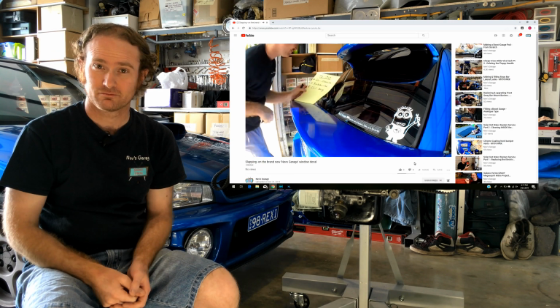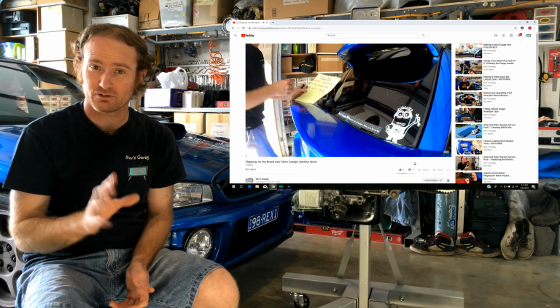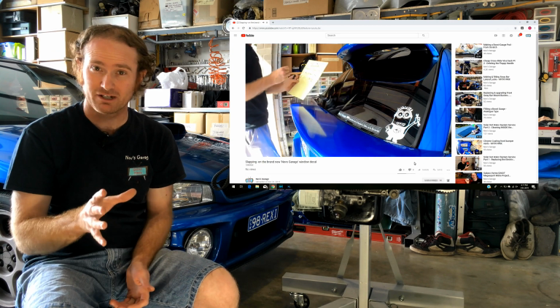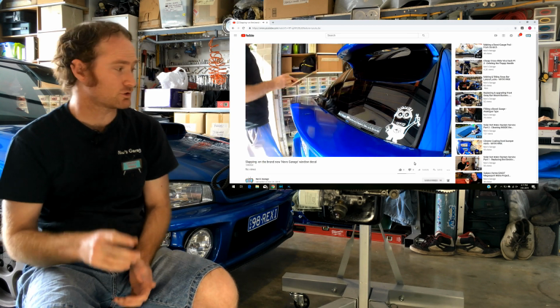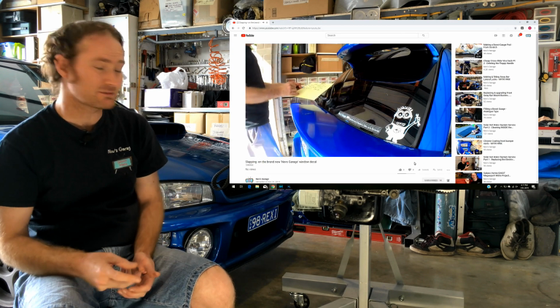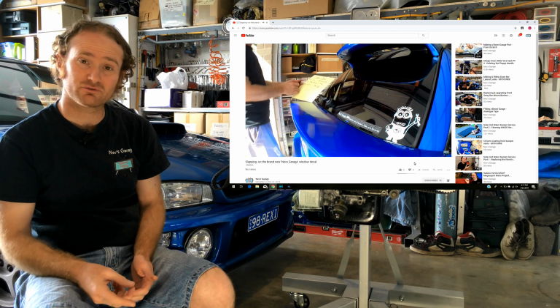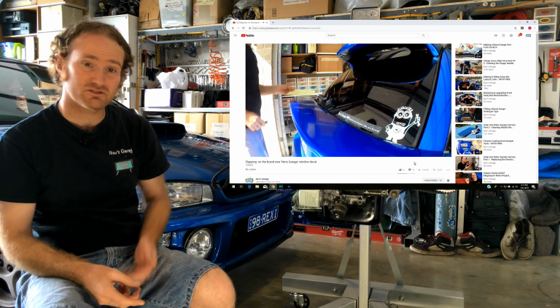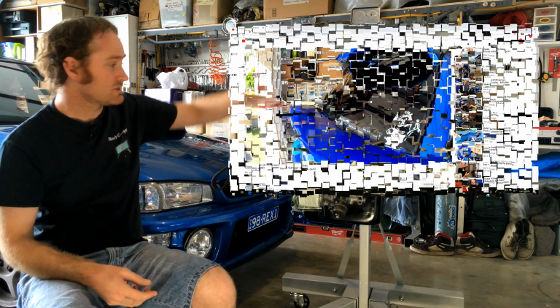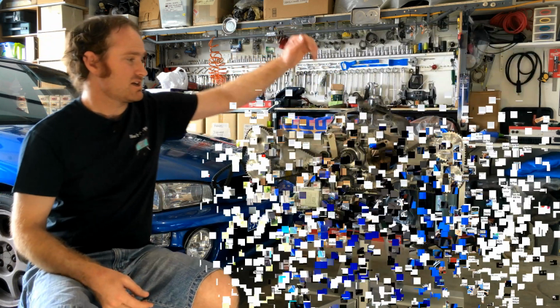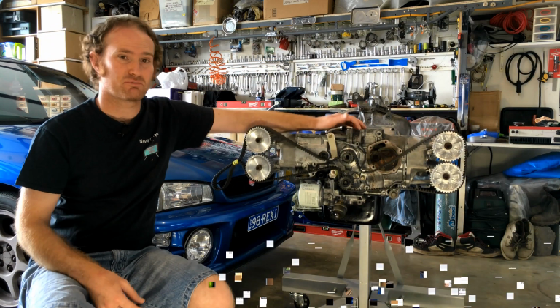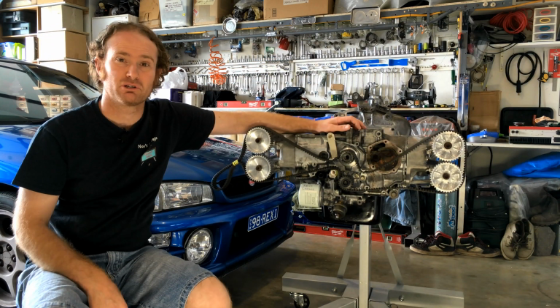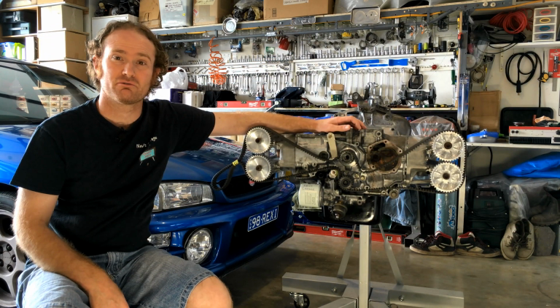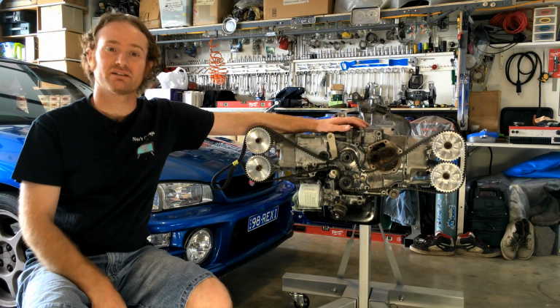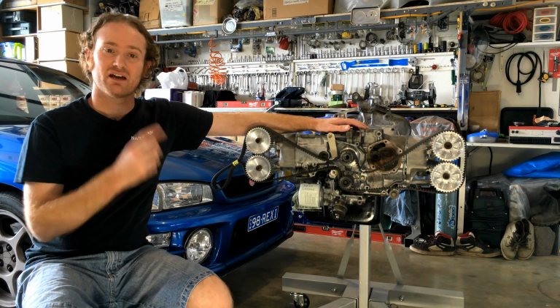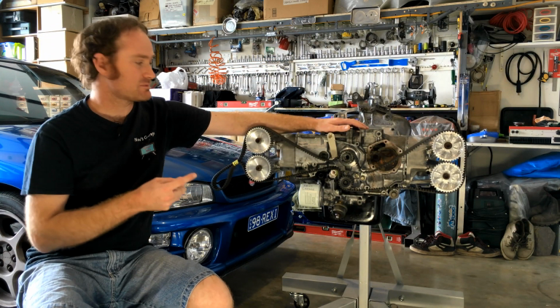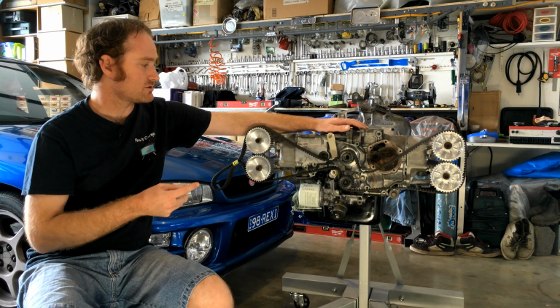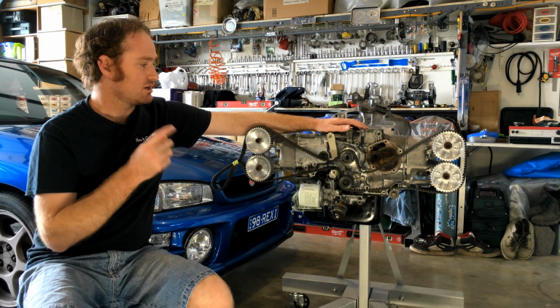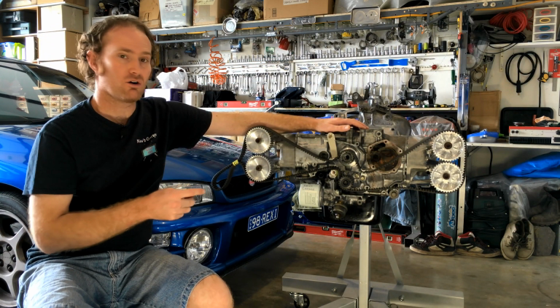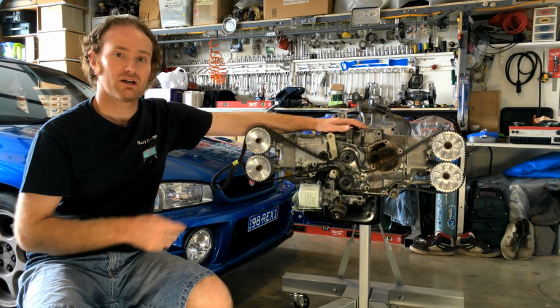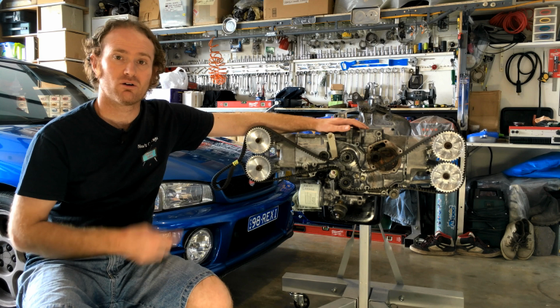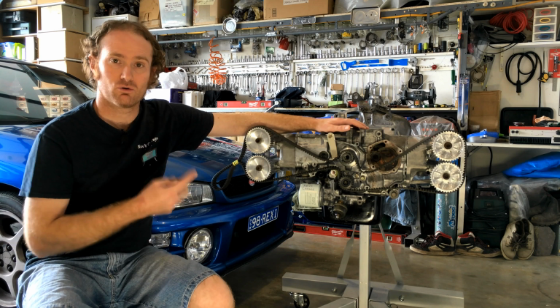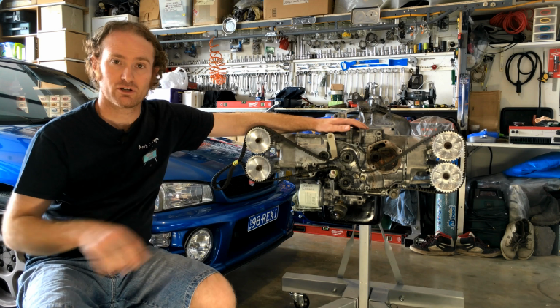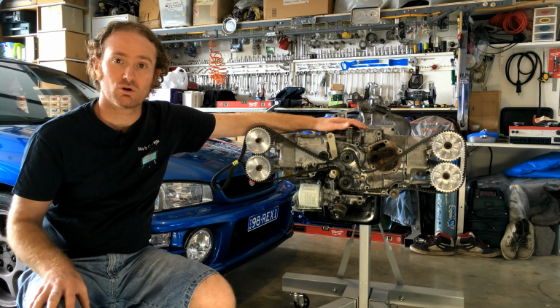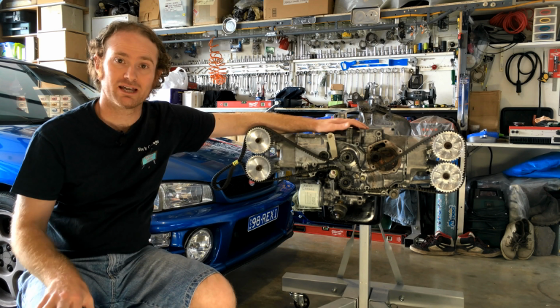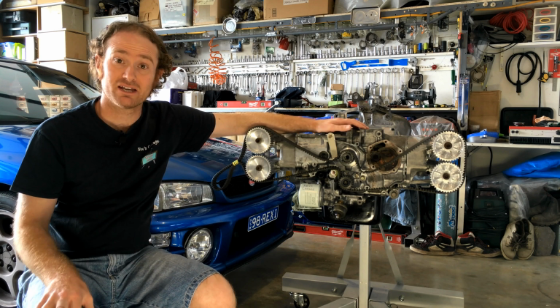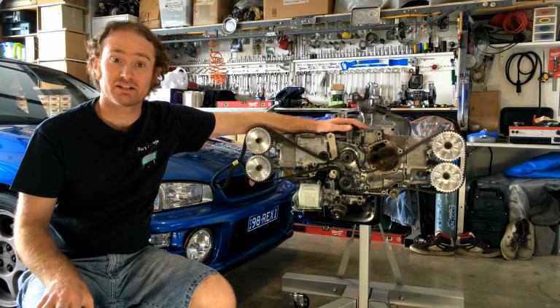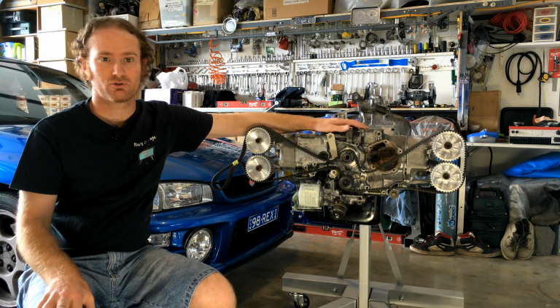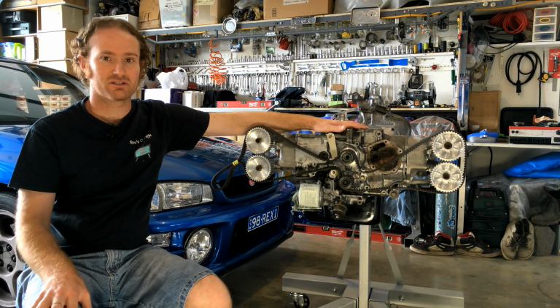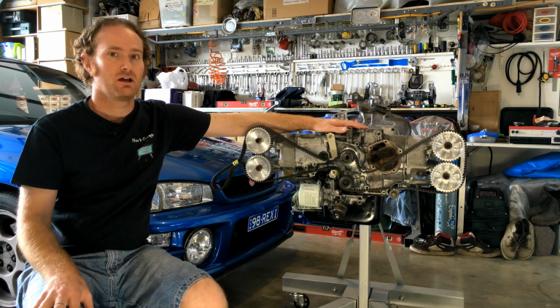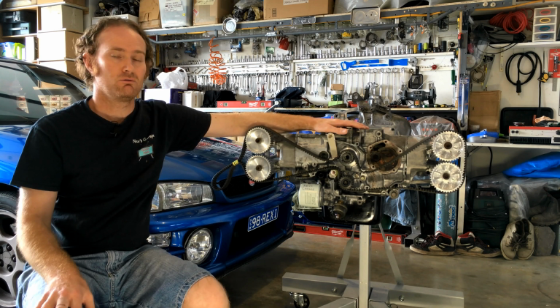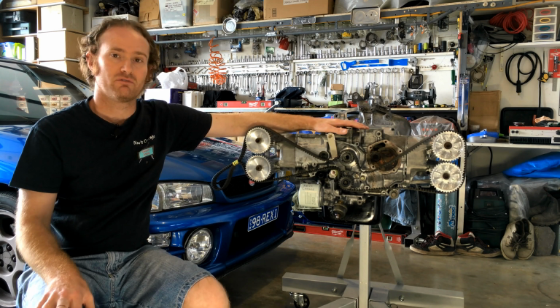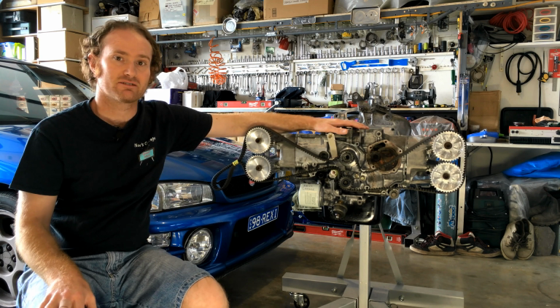I've got a great episode for you this time. As you've probably realised already, it's another episode of our Autoflight Quadcam EA82 project — very exciting.